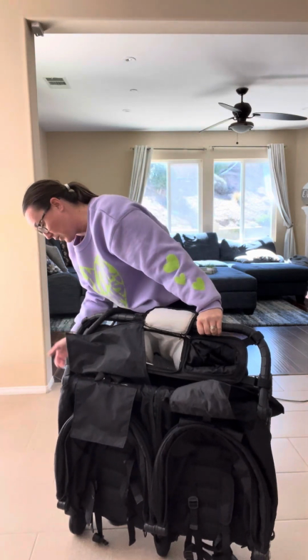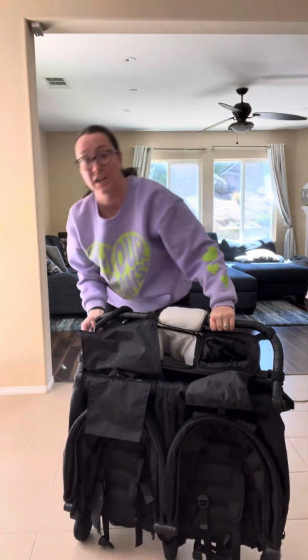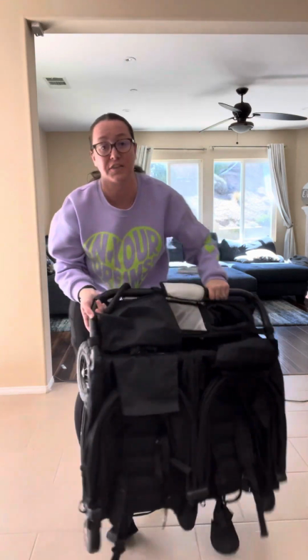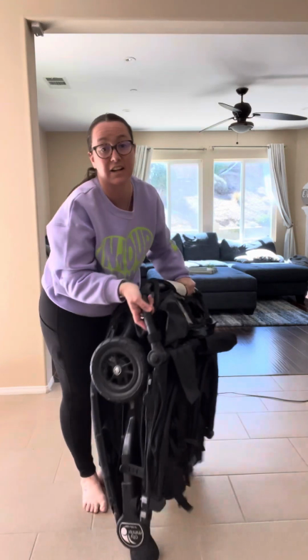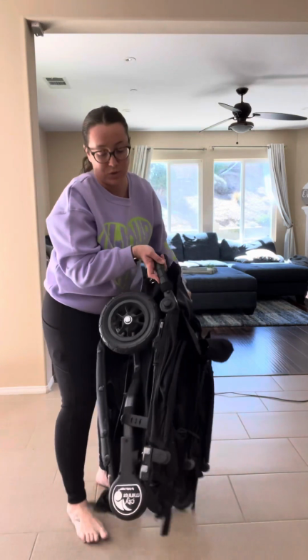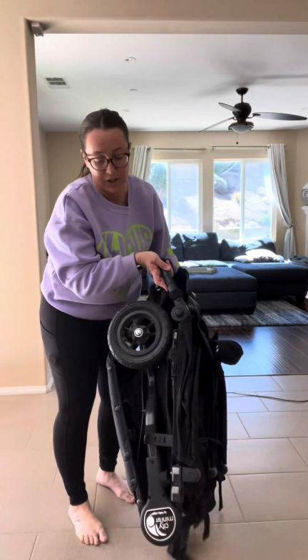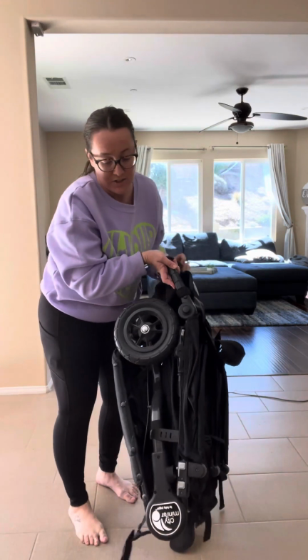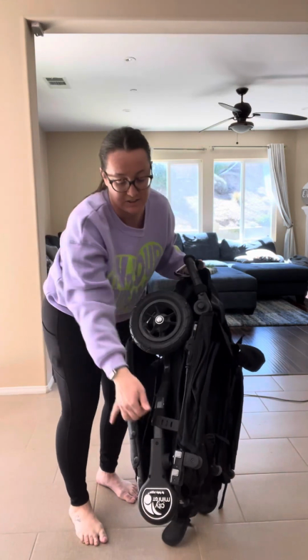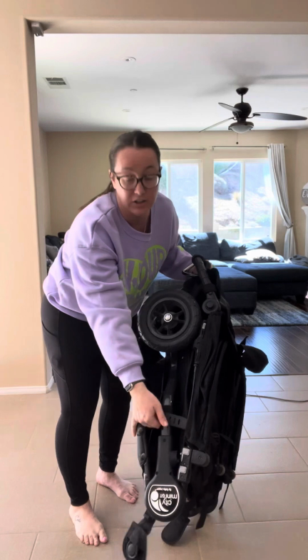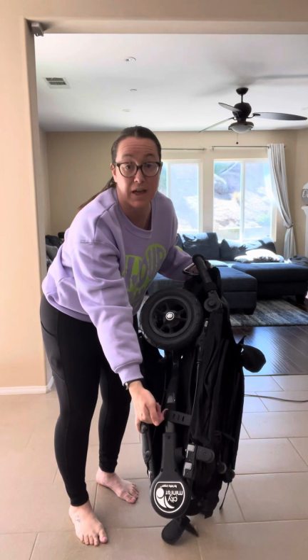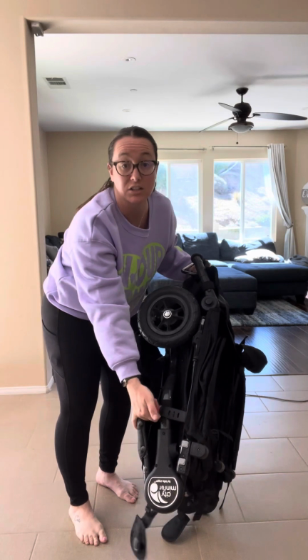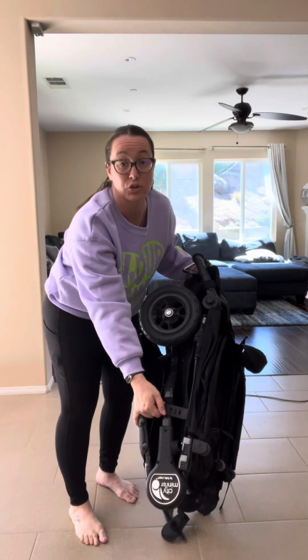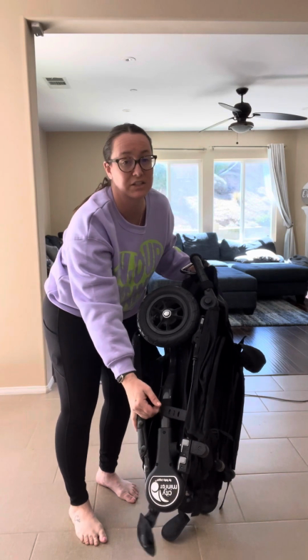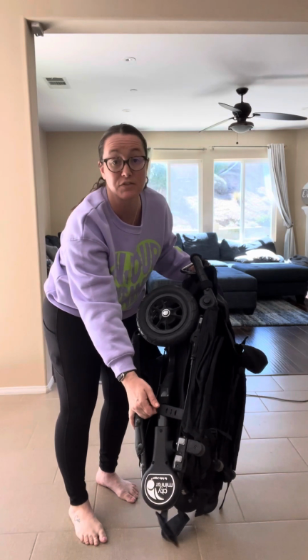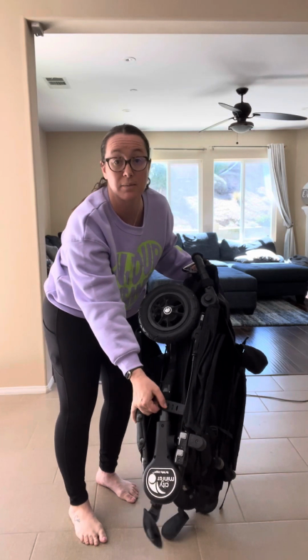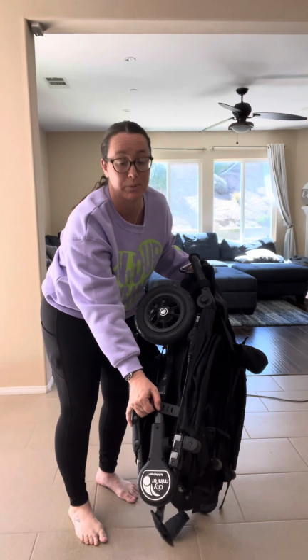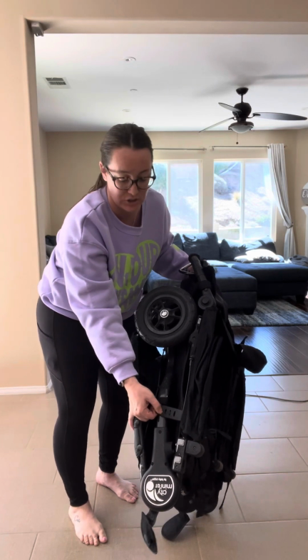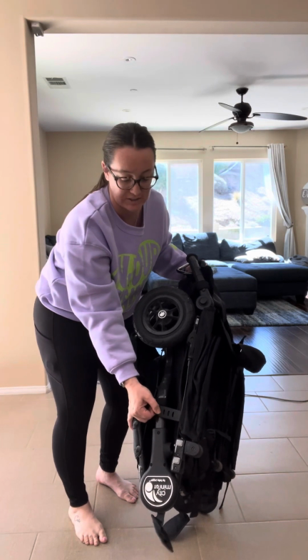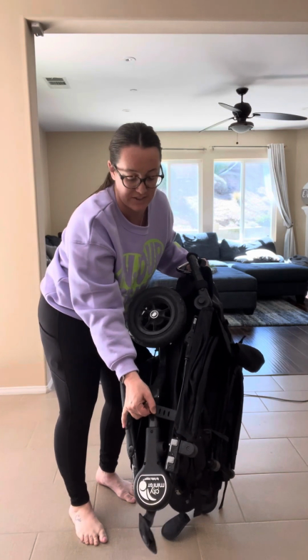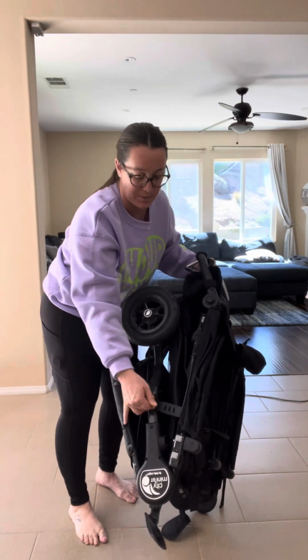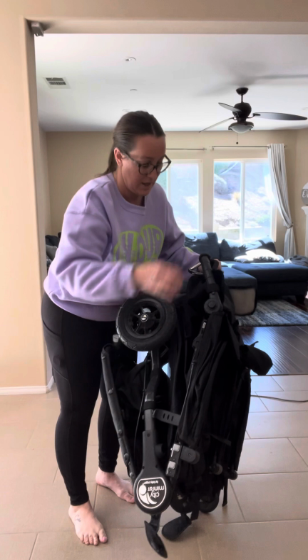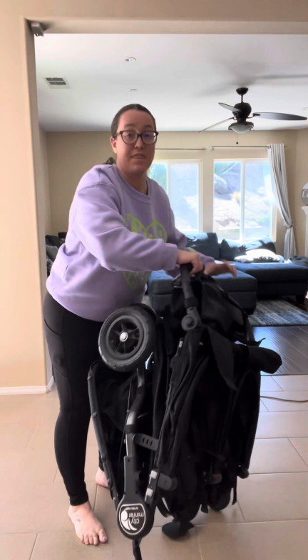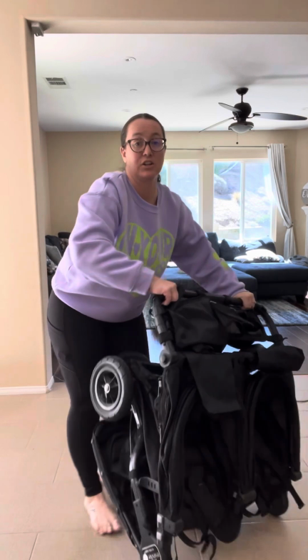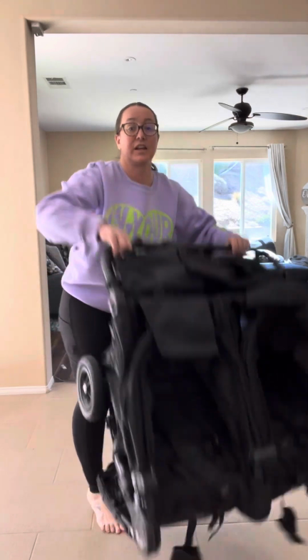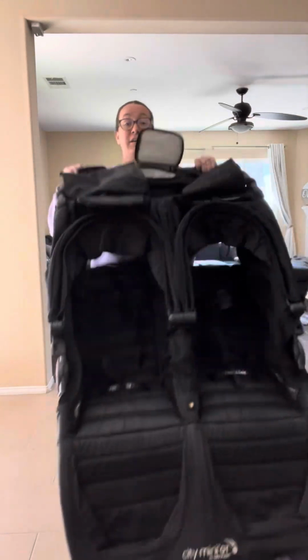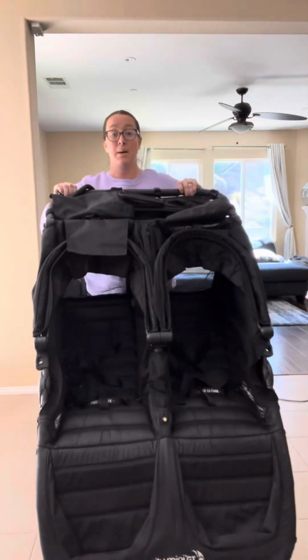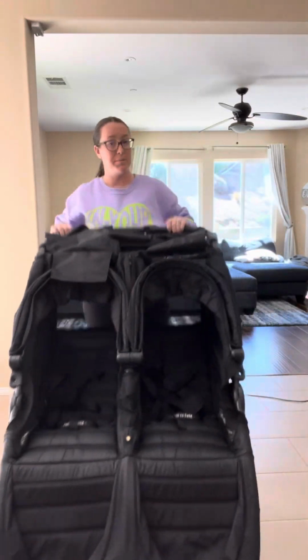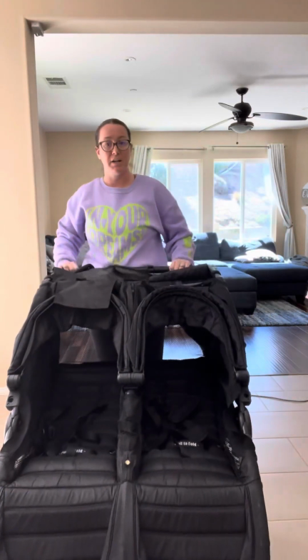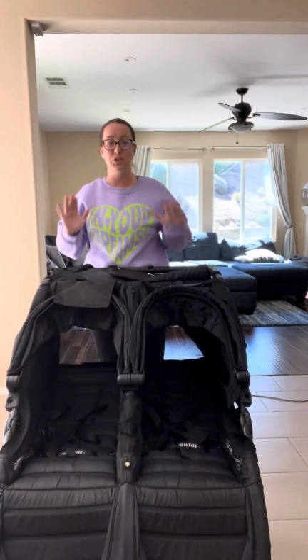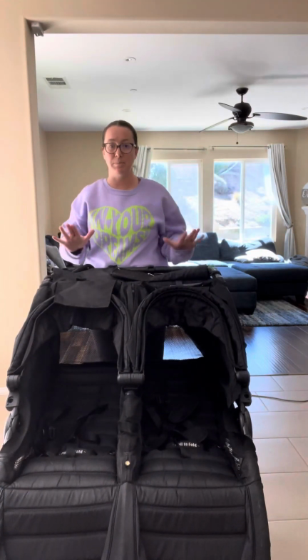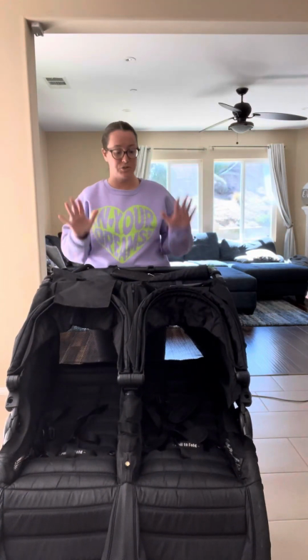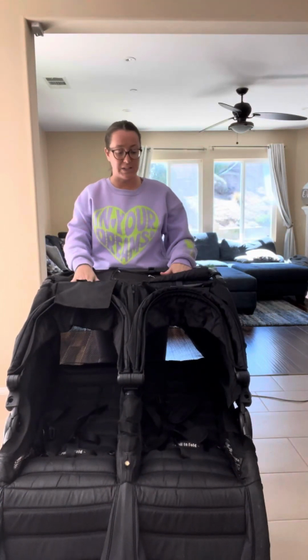Right here on the side of the stroller, there's a little clip that locks the stroller in place so you don't have to worry about it opening. You just lift this up and then literally pop it open — super simple, super easy.